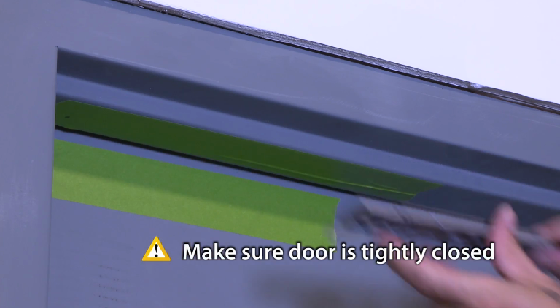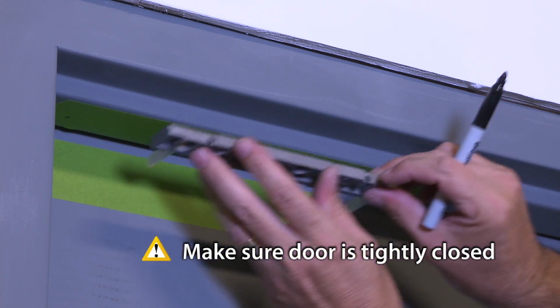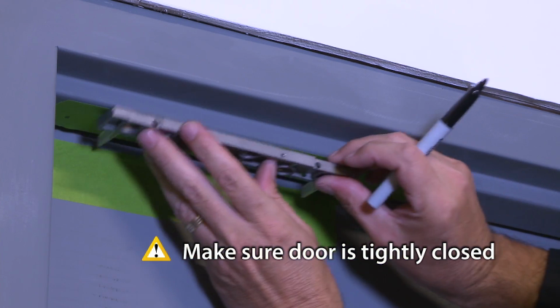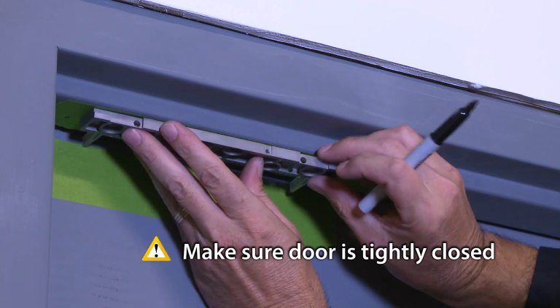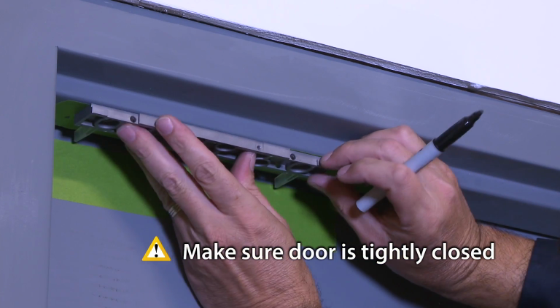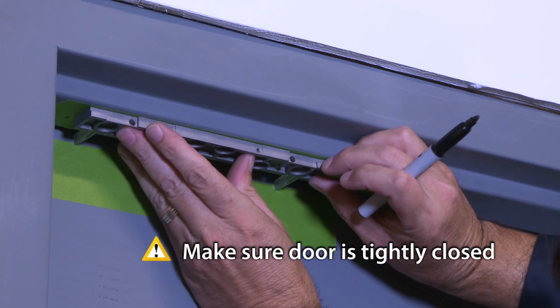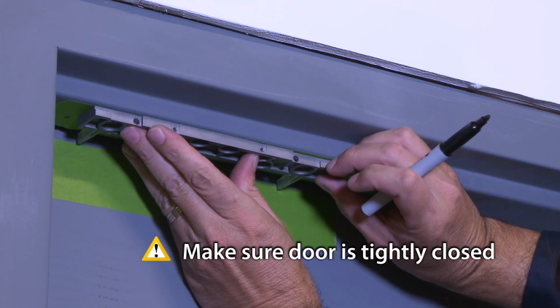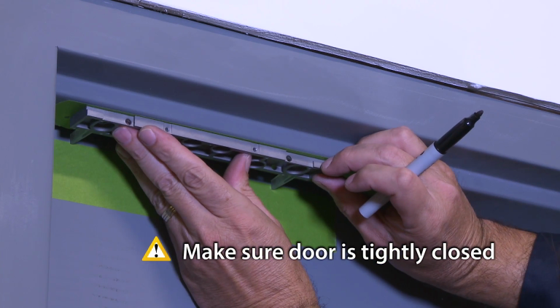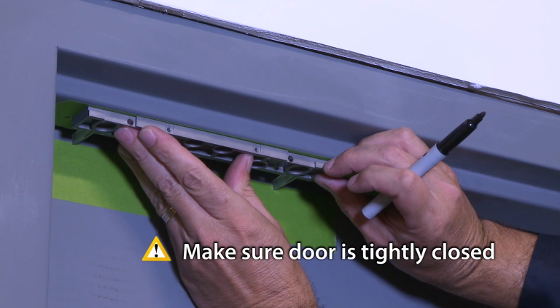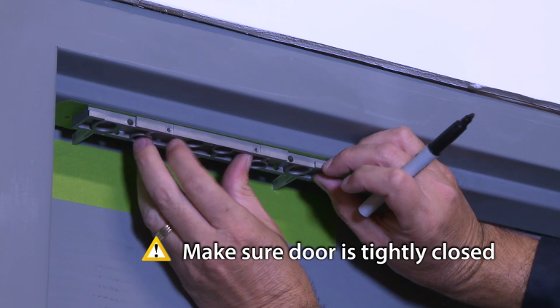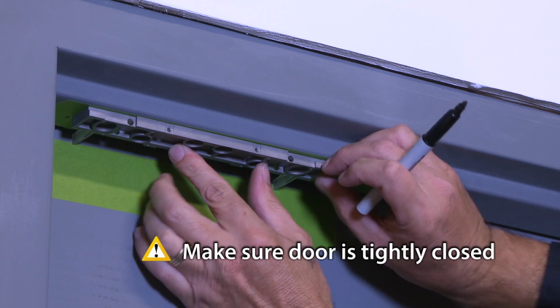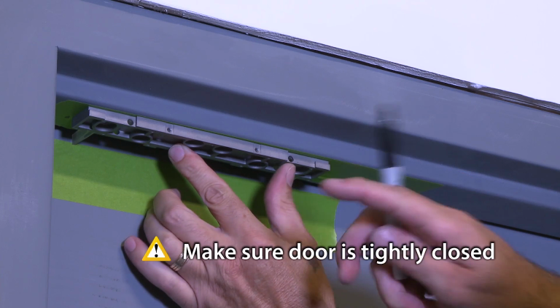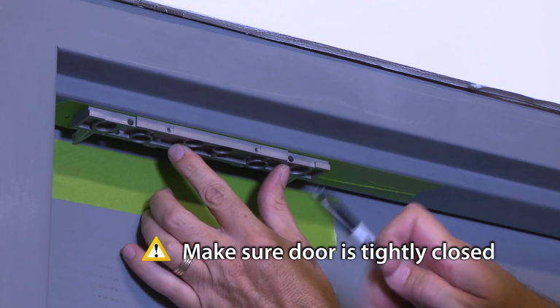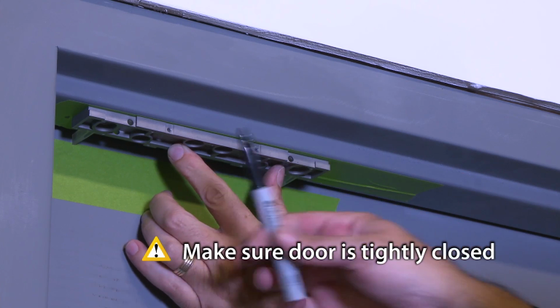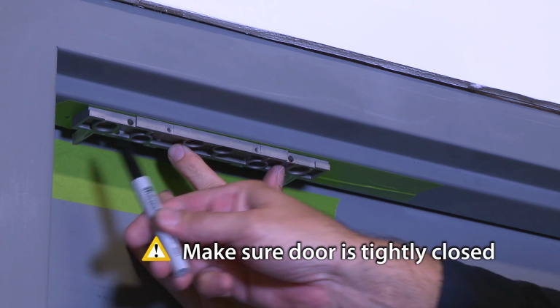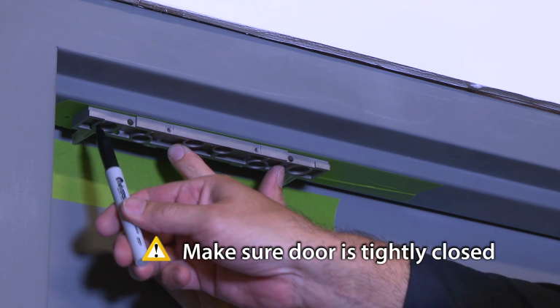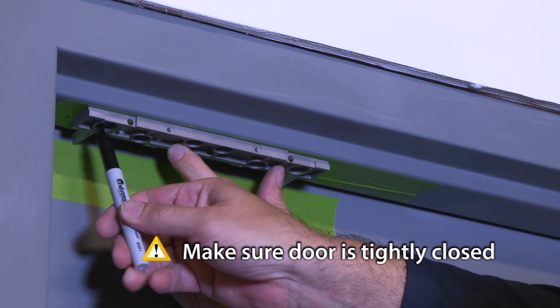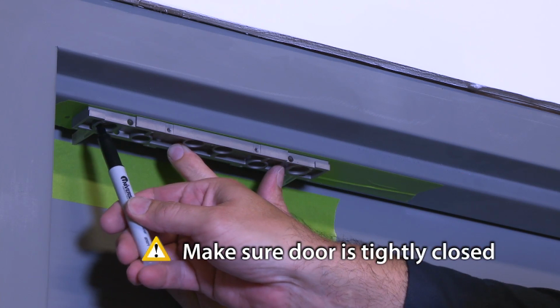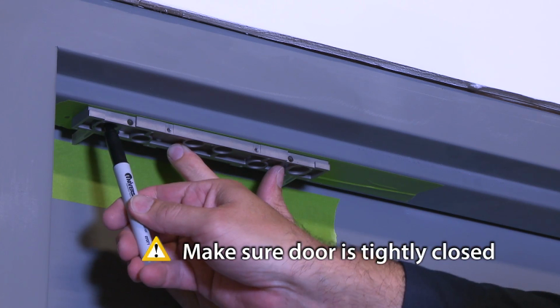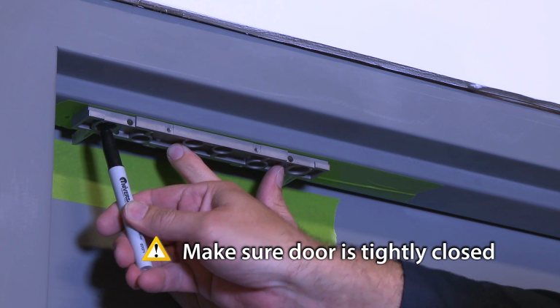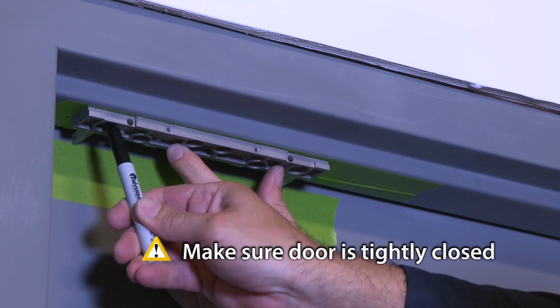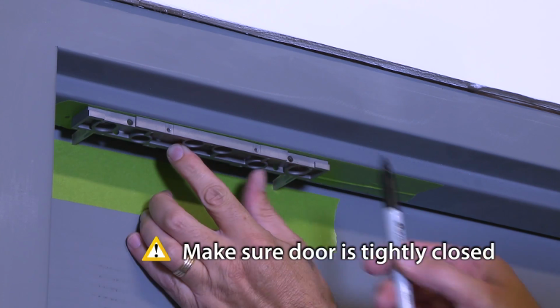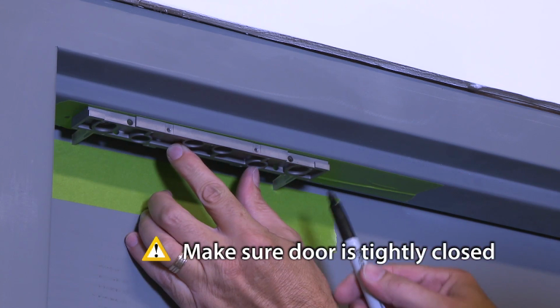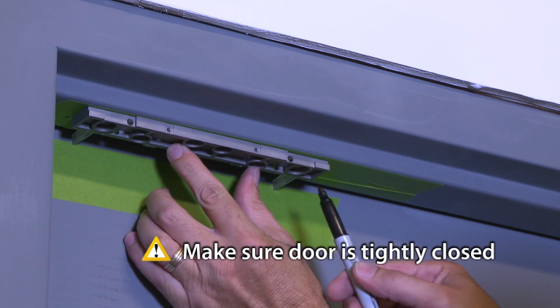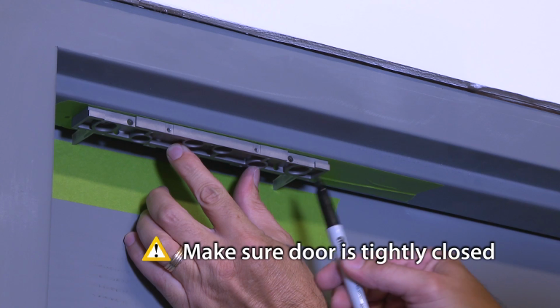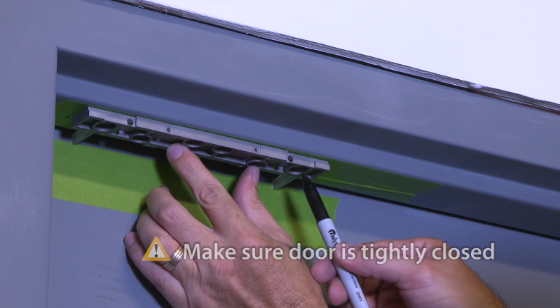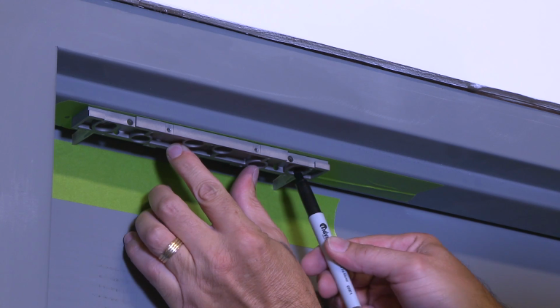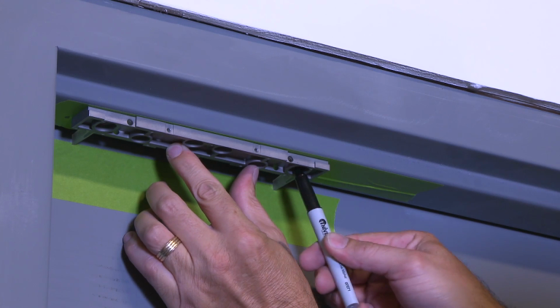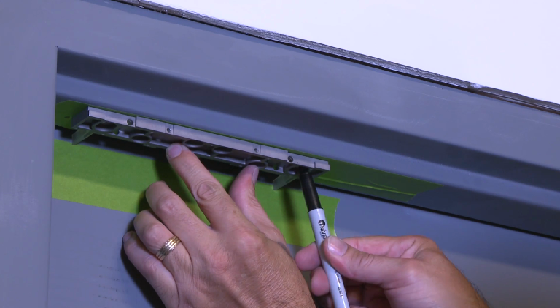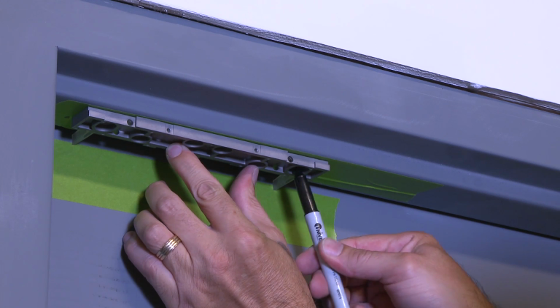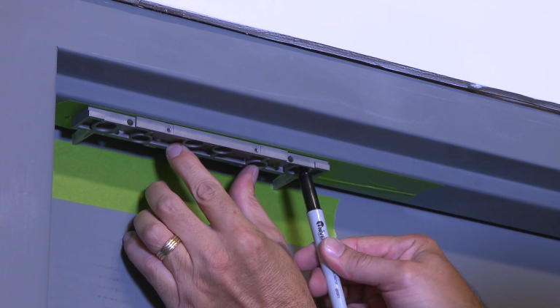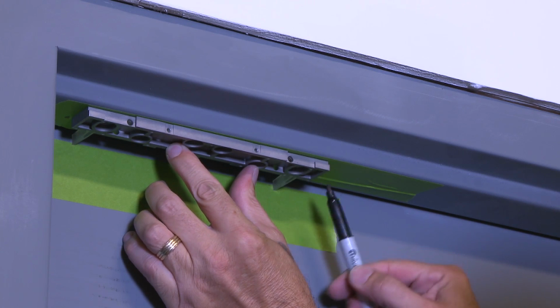Place the lock bracket on the secure side of the door against the frame stop, toward the side of the door that does not have hinges. Adjust the bracket so the spacers rest against the closed door. Mark the two oblong bracket mounting holes.